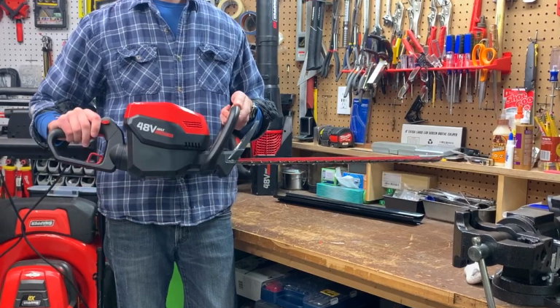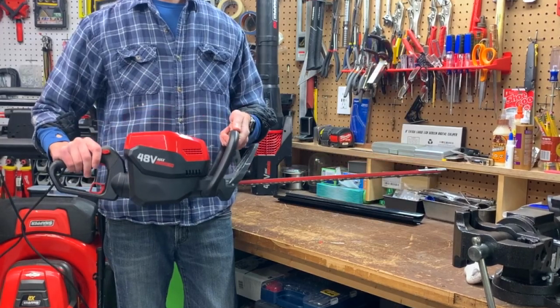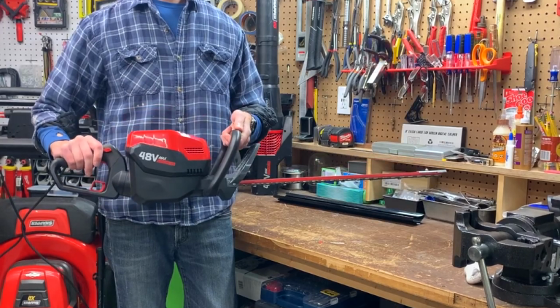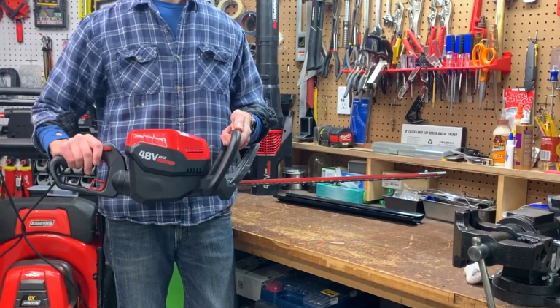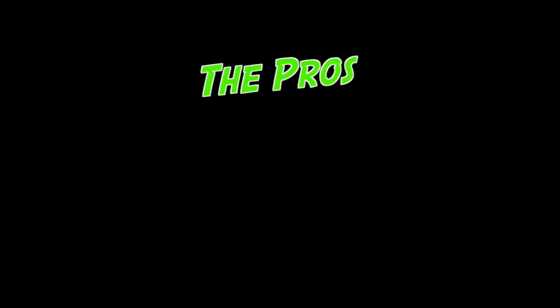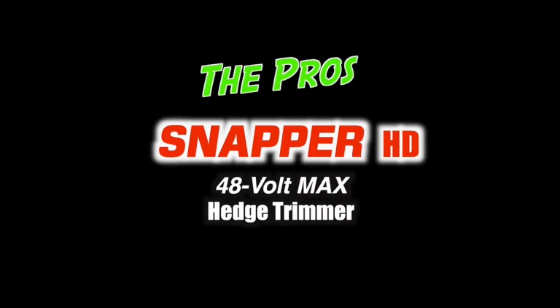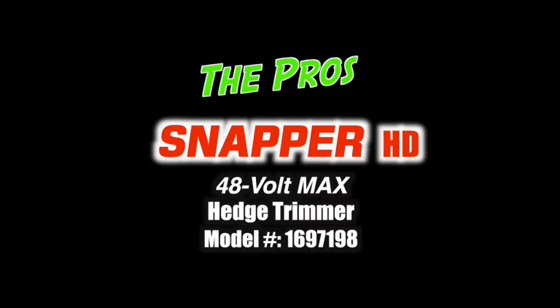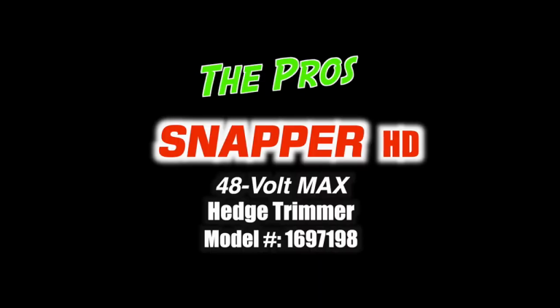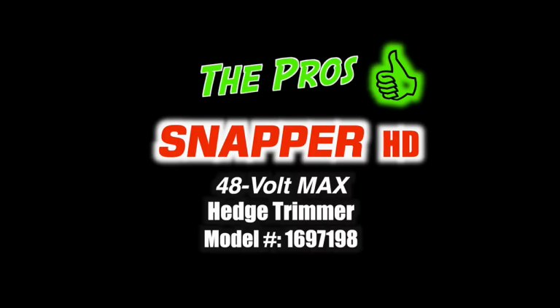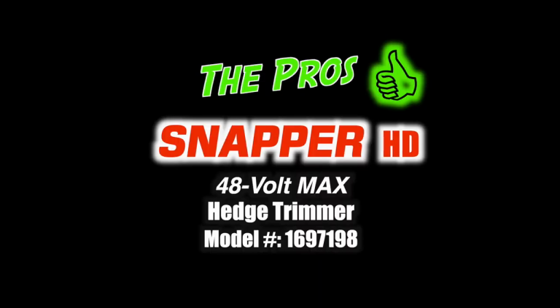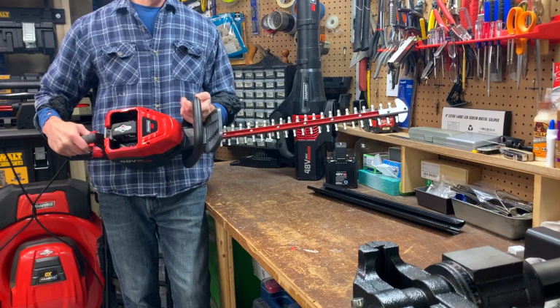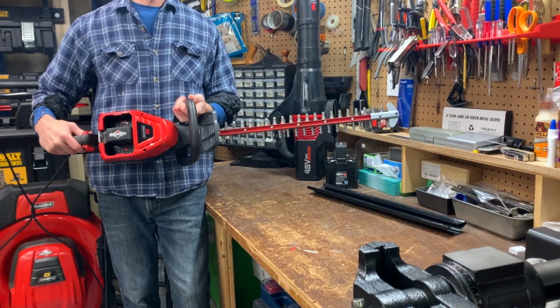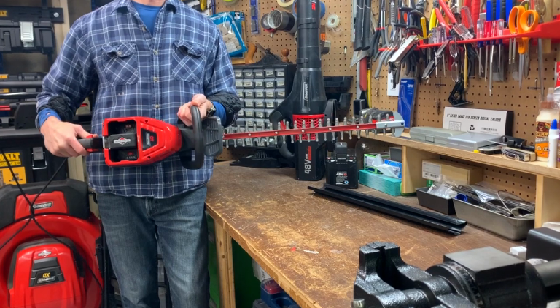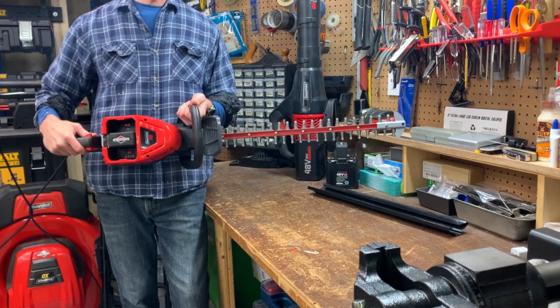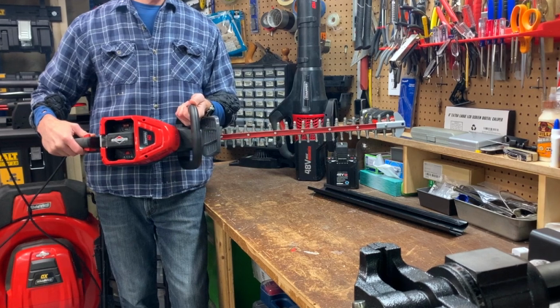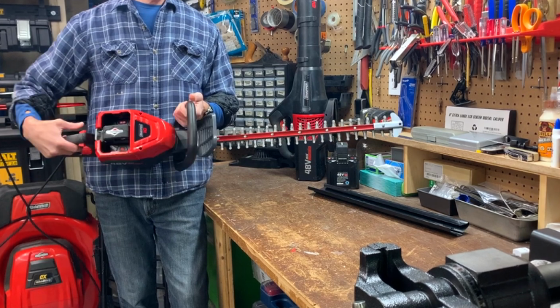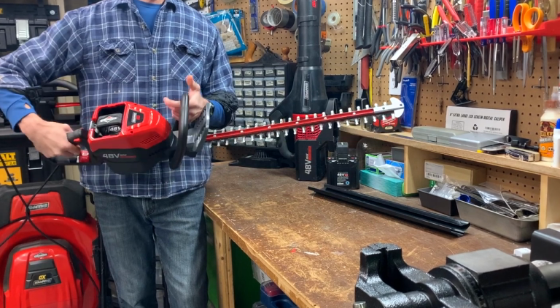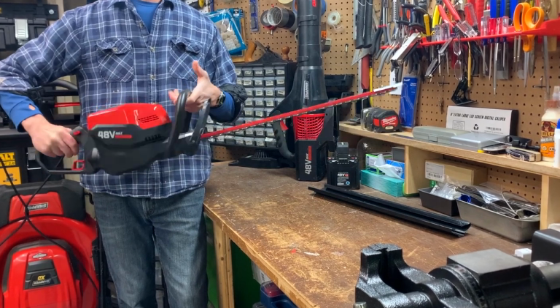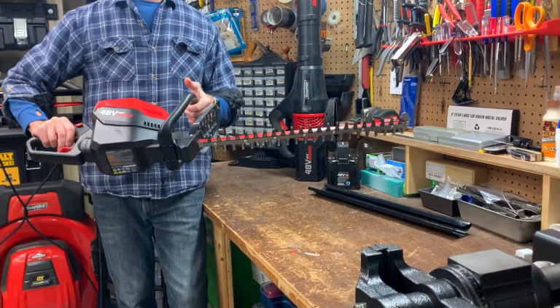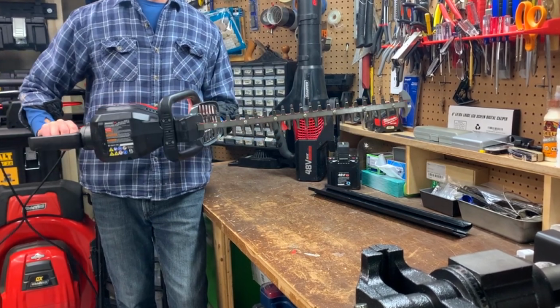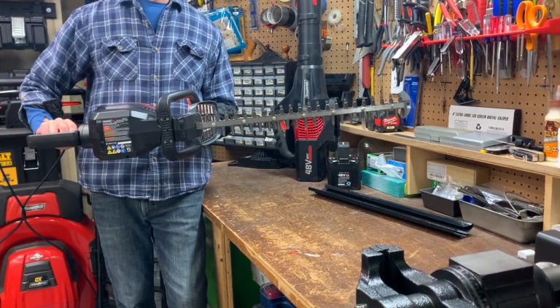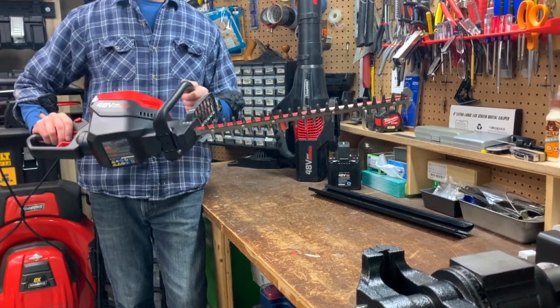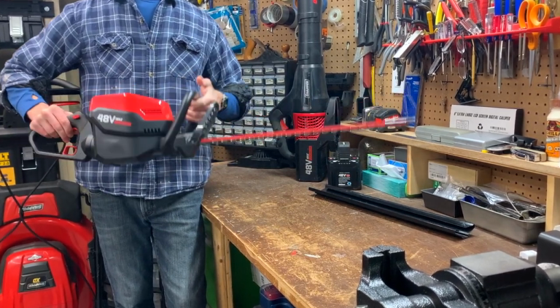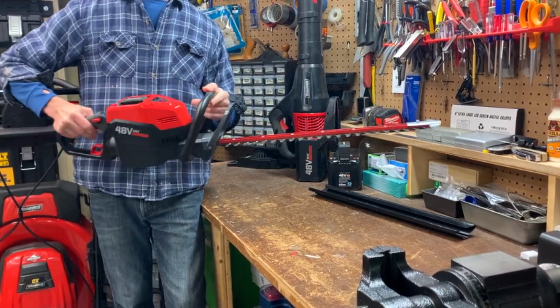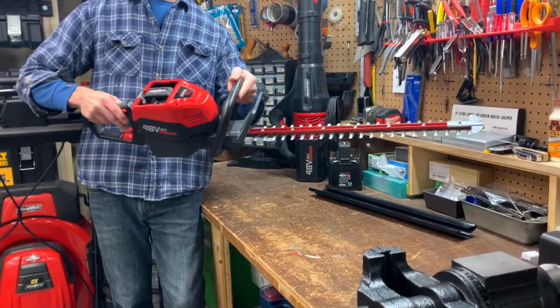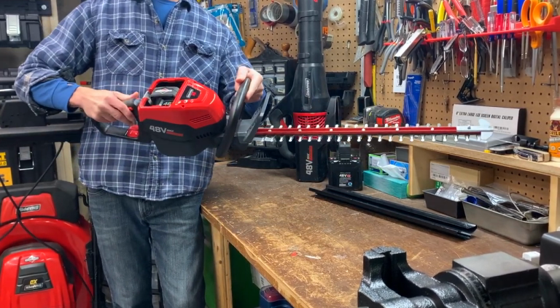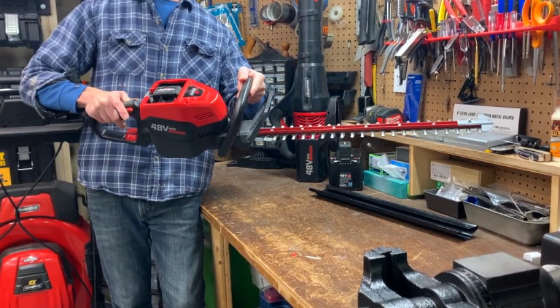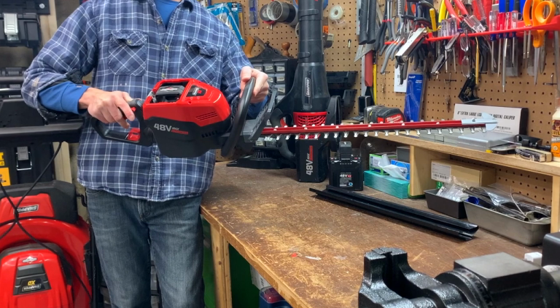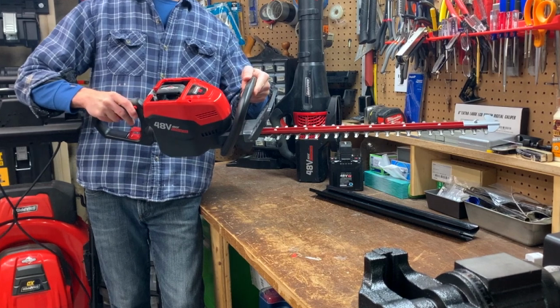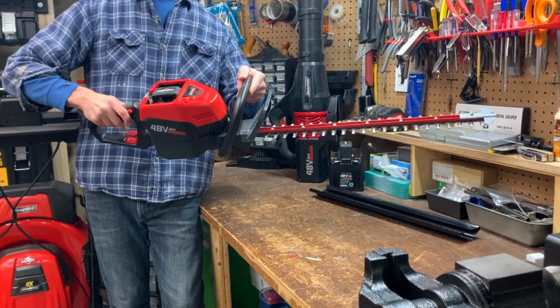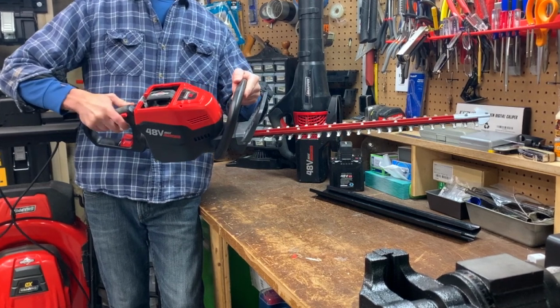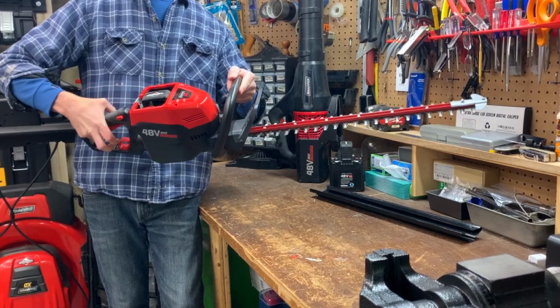Let's start with the pros. The pros of this cordless hedge trimmer include a steel blade, a lock-off trigger for safety, and a rotating handle.